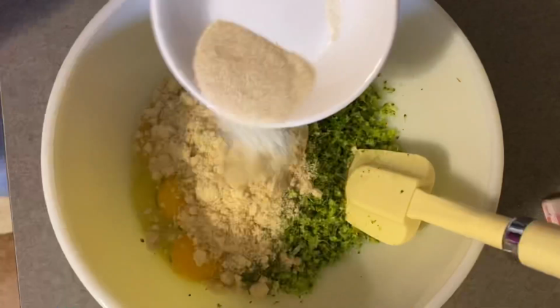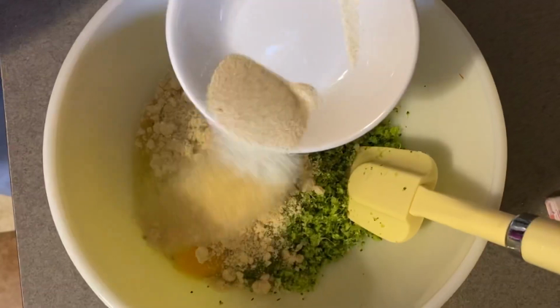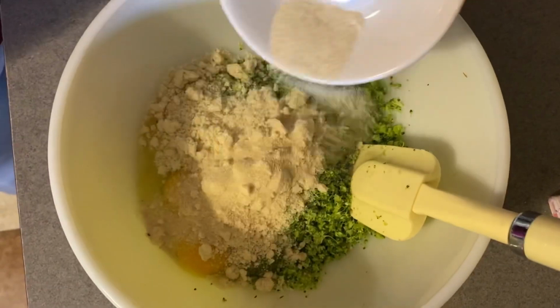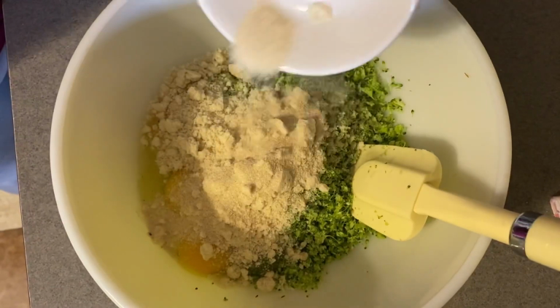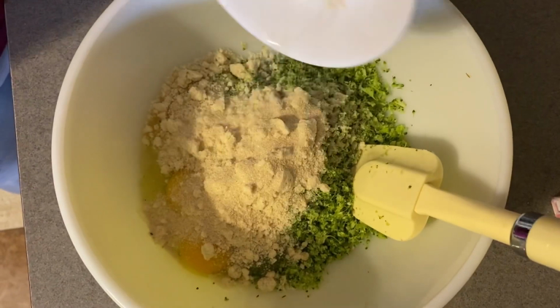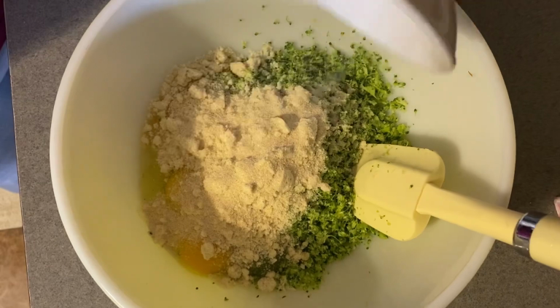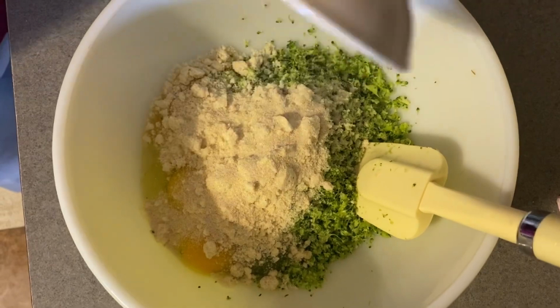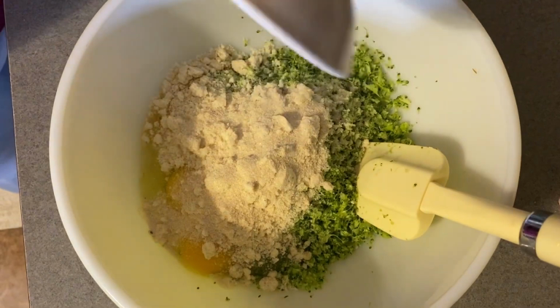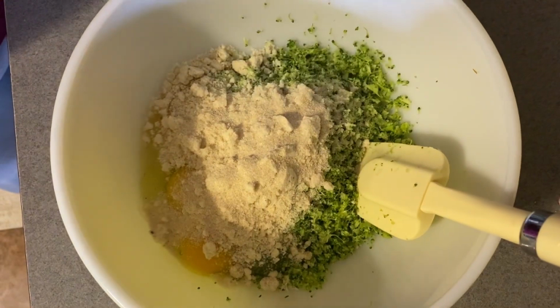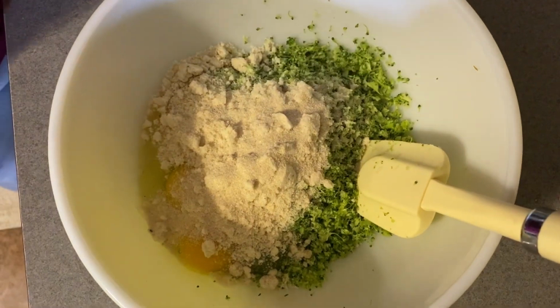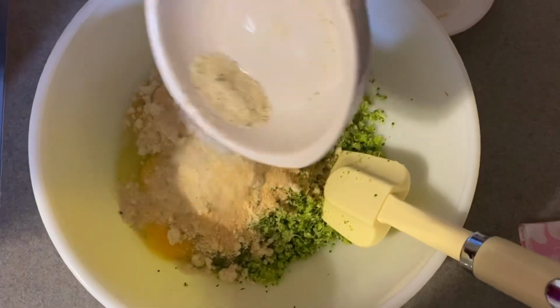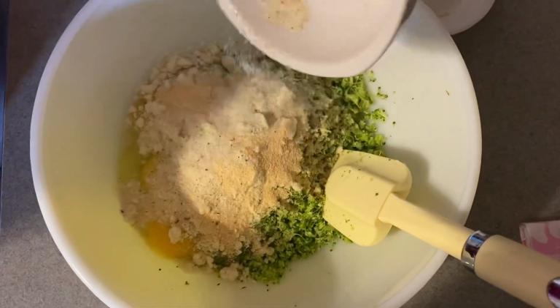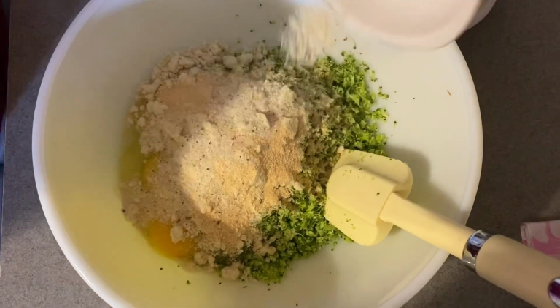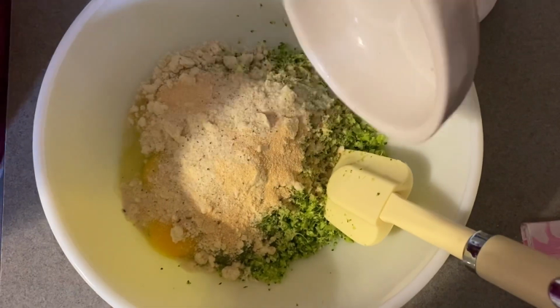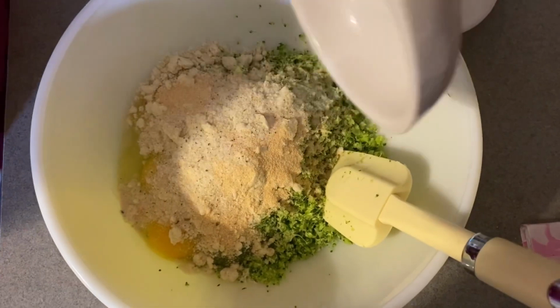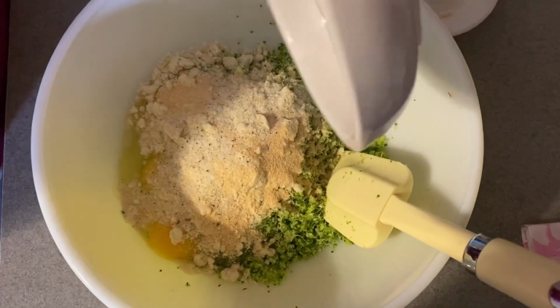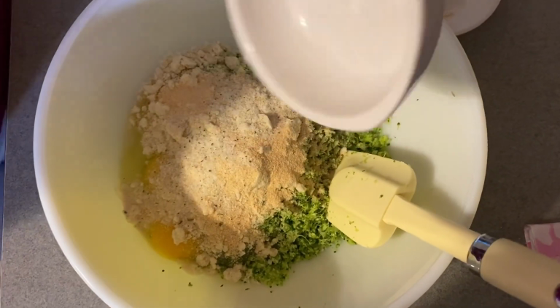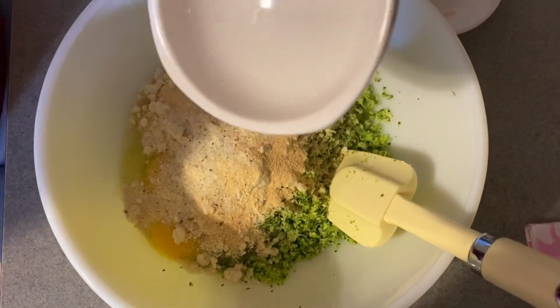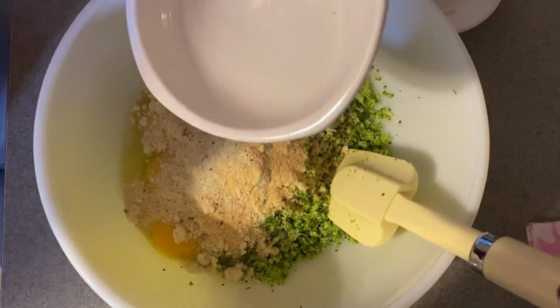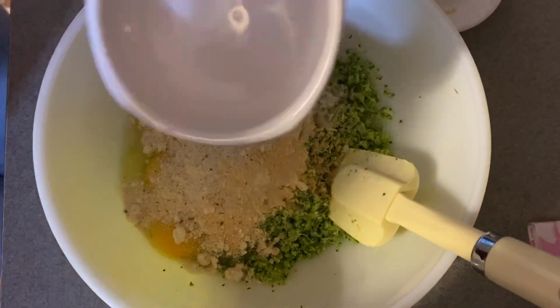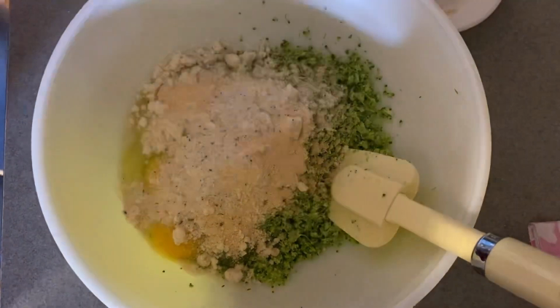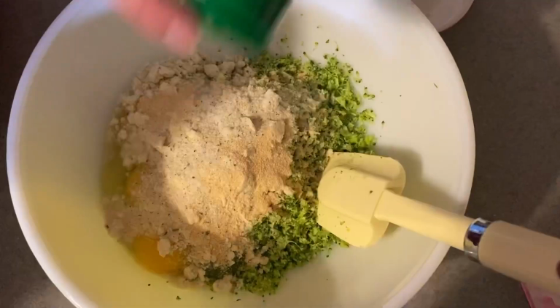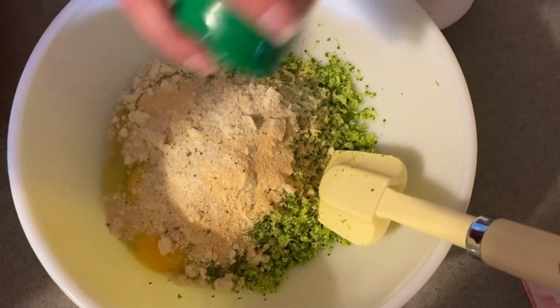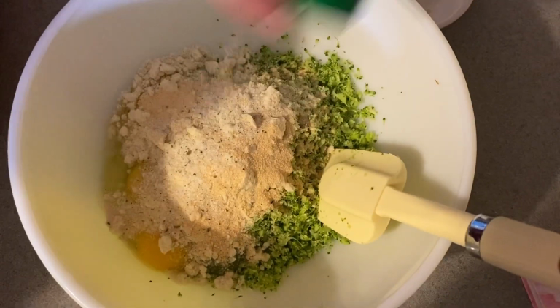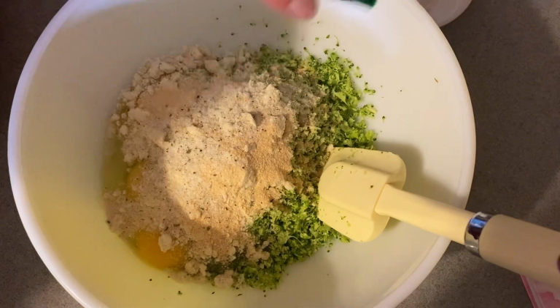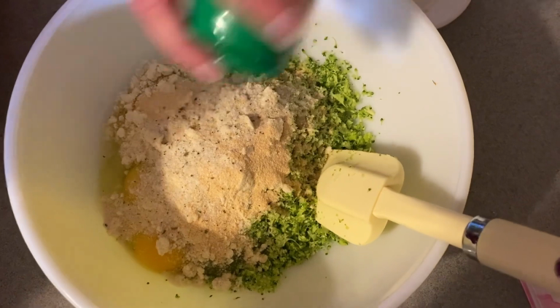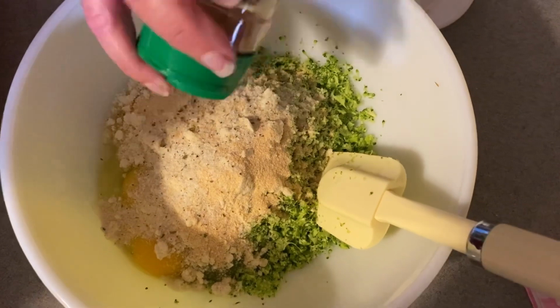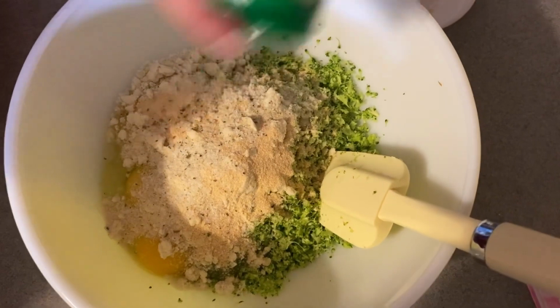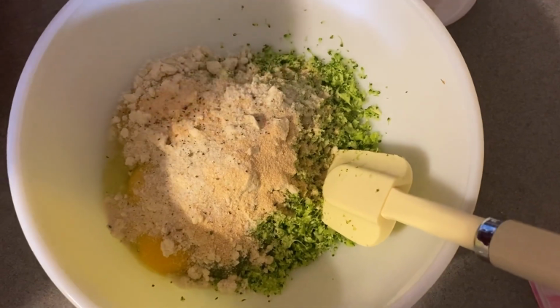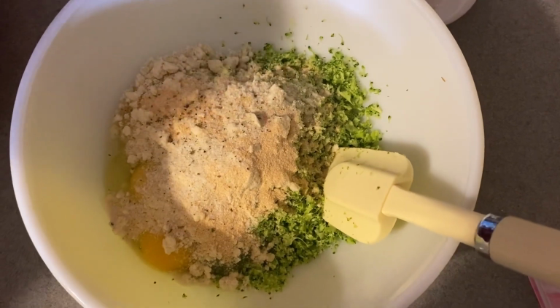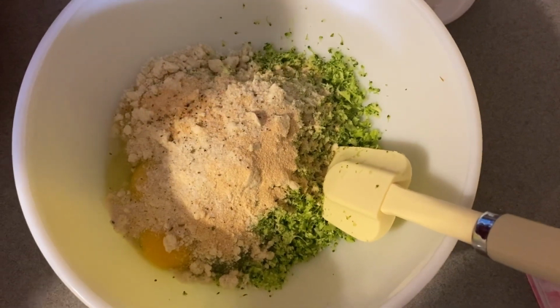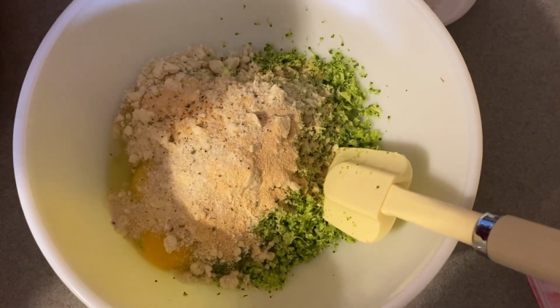Some of this. What is that? Garlic. Sprinkle of this. What's that? More garlic. A dash of this. What's that? More garlic.